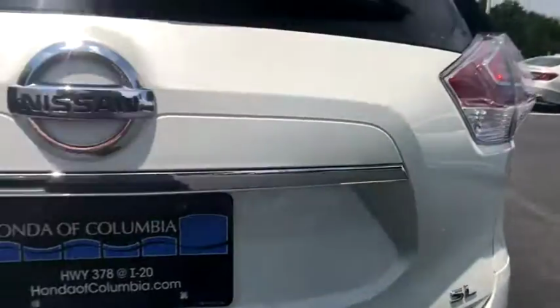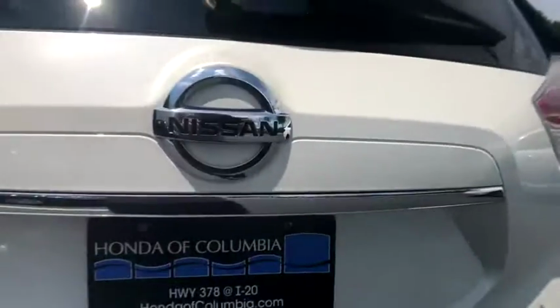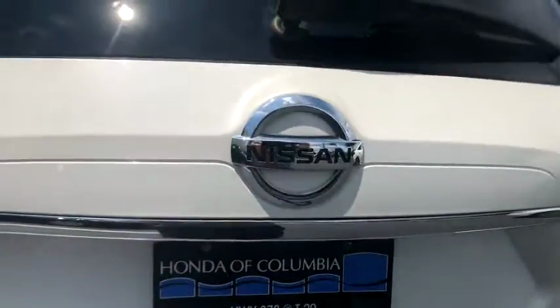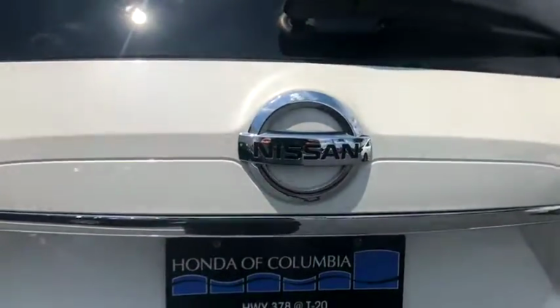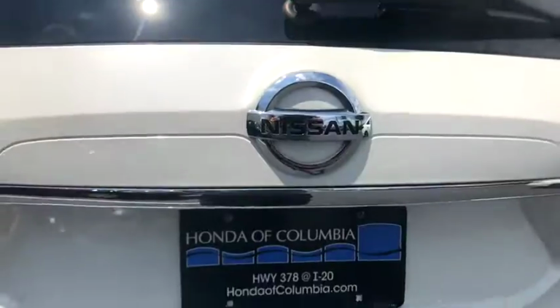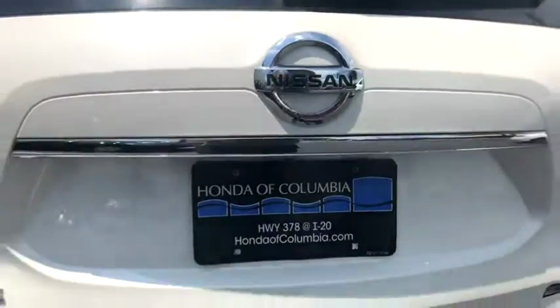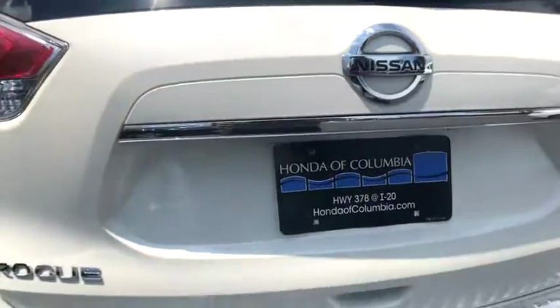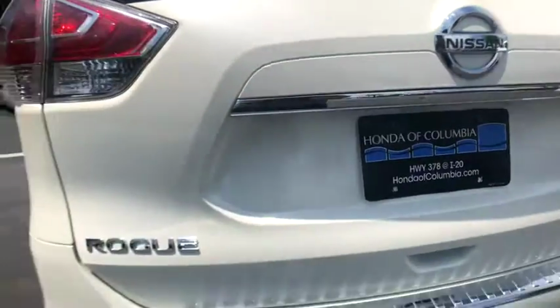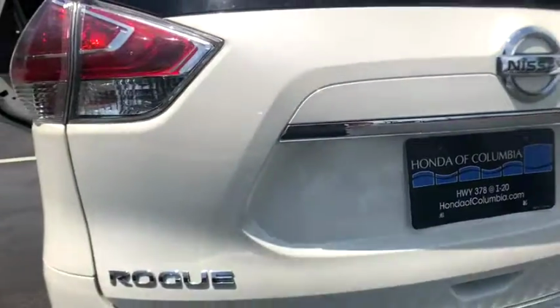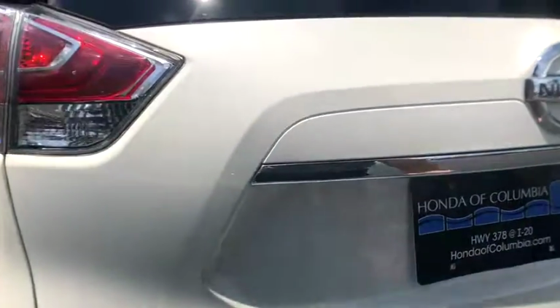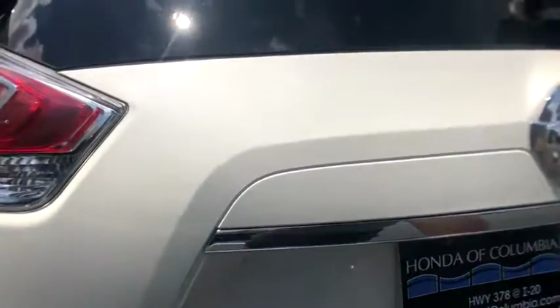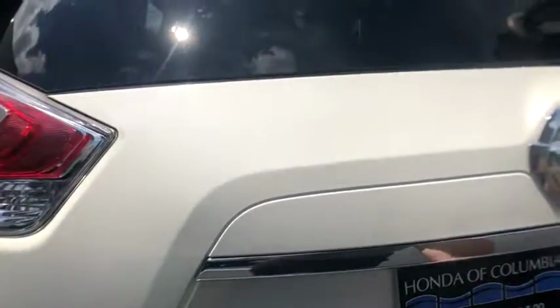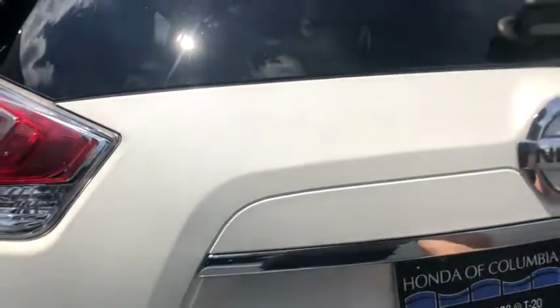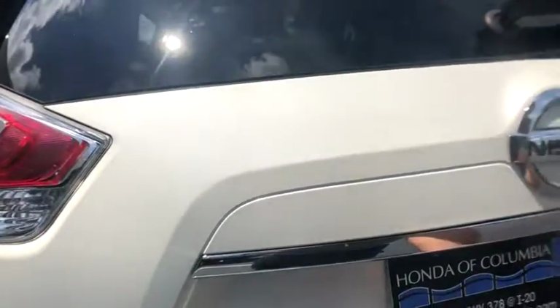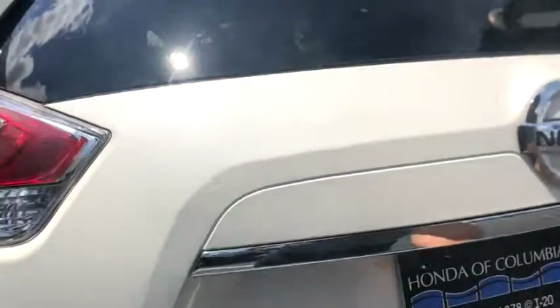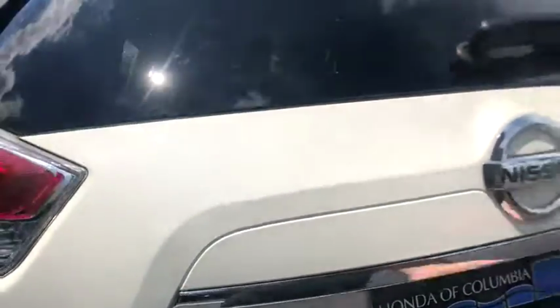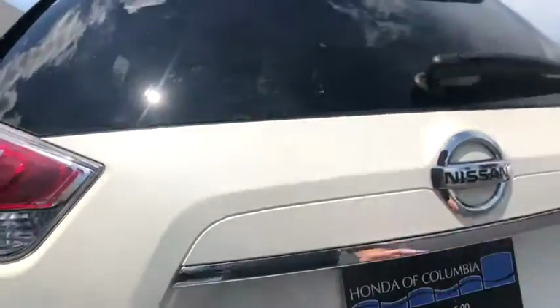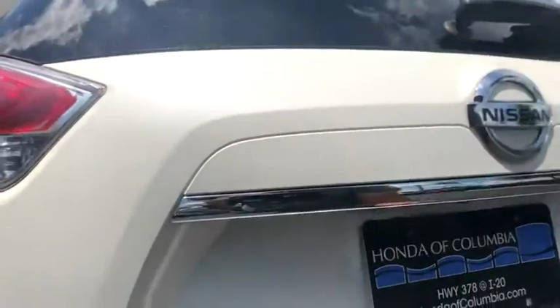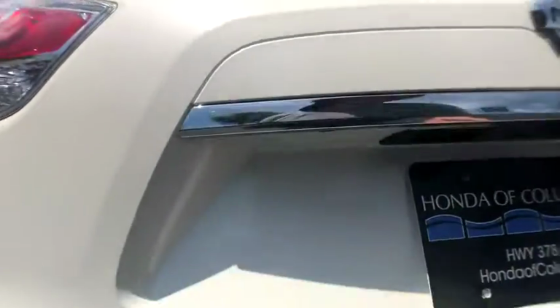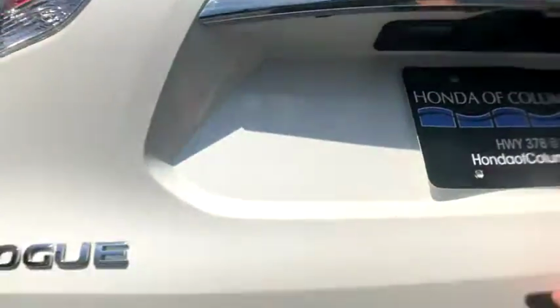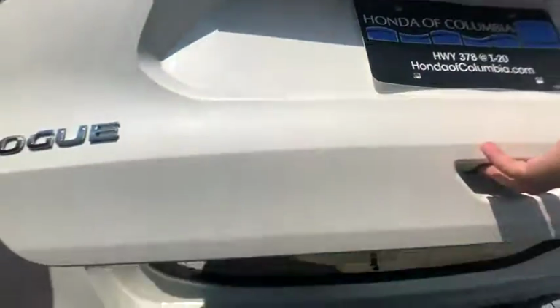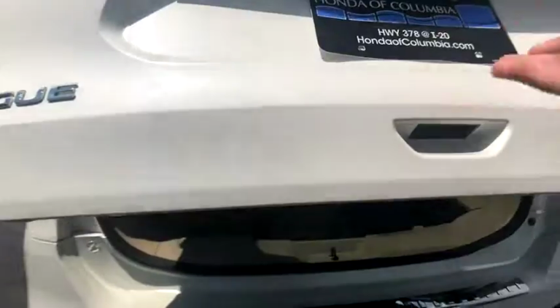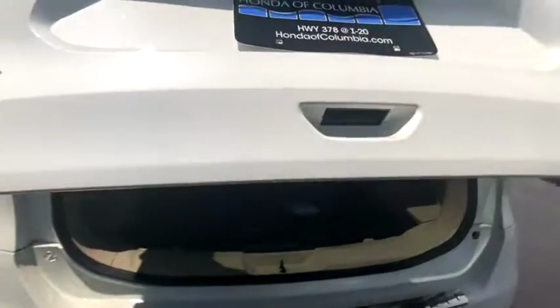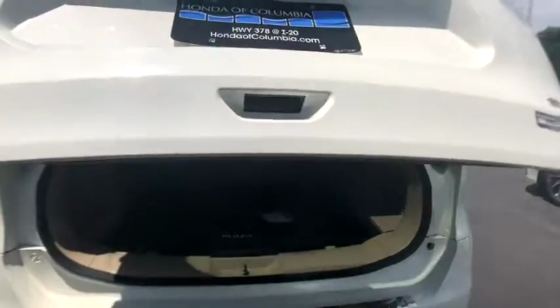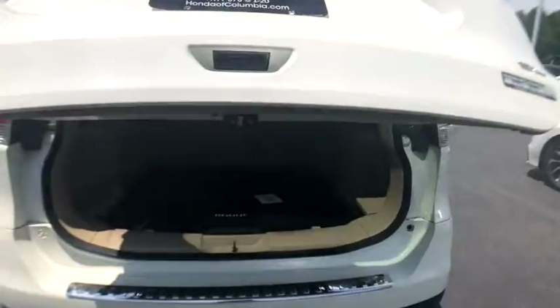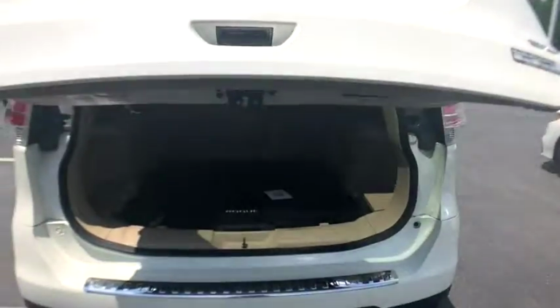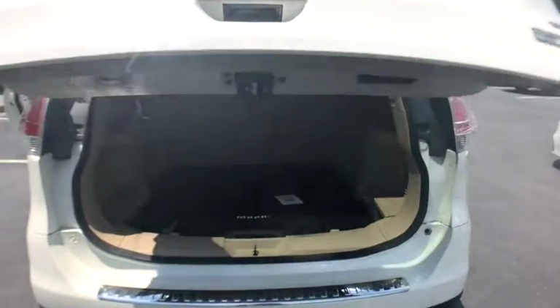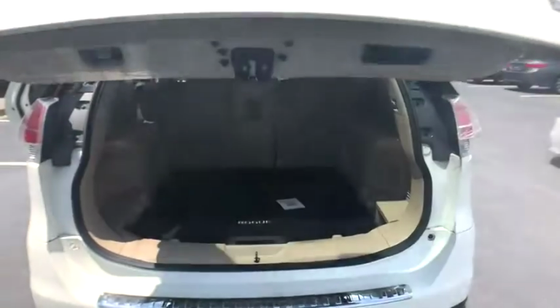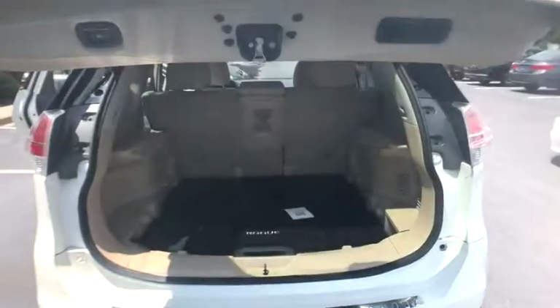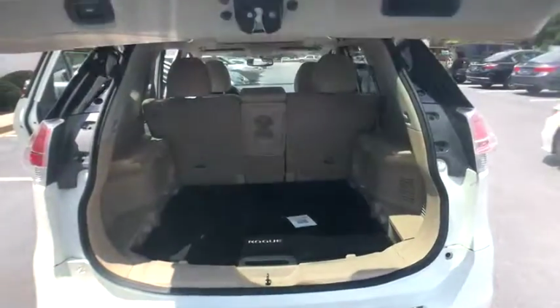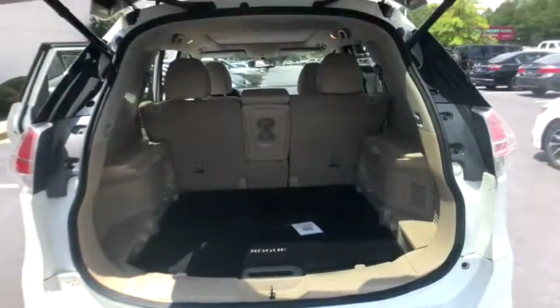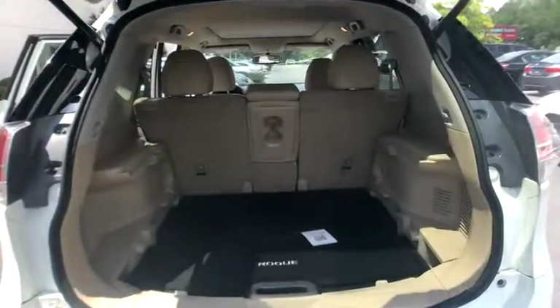CD player, power windows, rear window defroster, fog lights, trip computer, heated front seats, overhead console, remote keyless entry, brake assist.